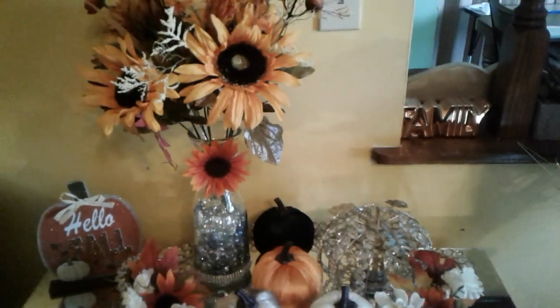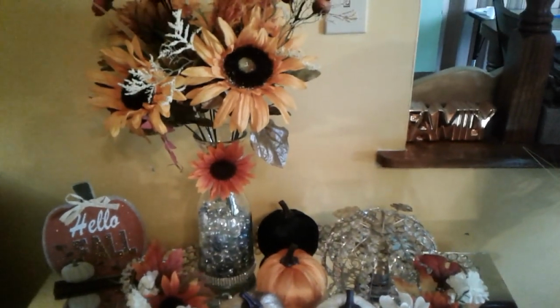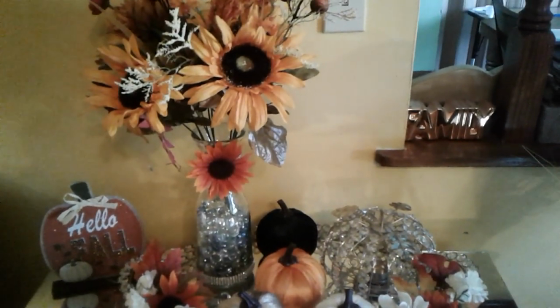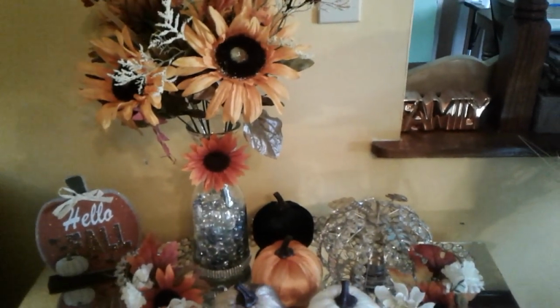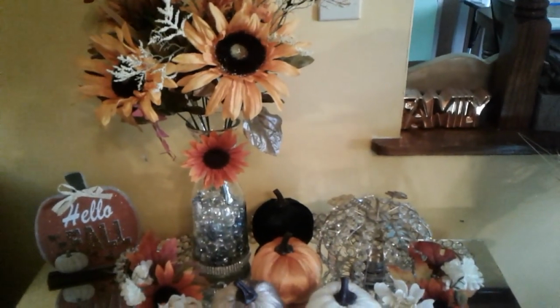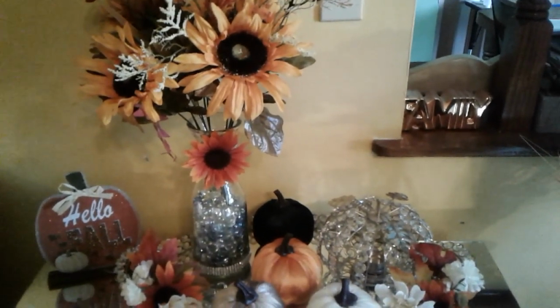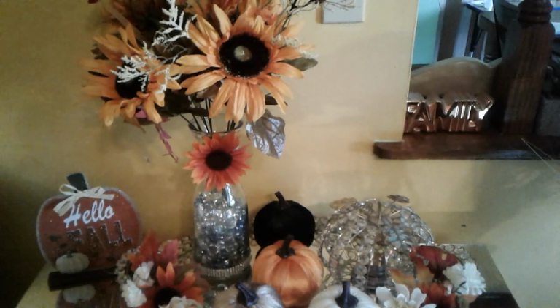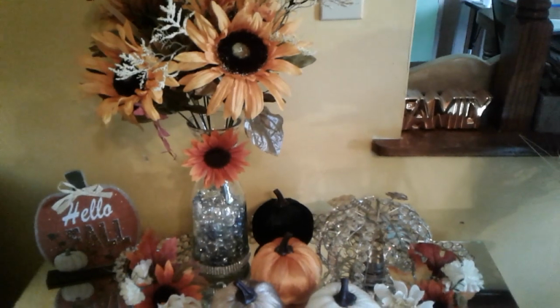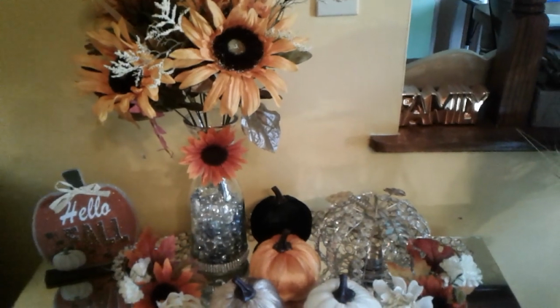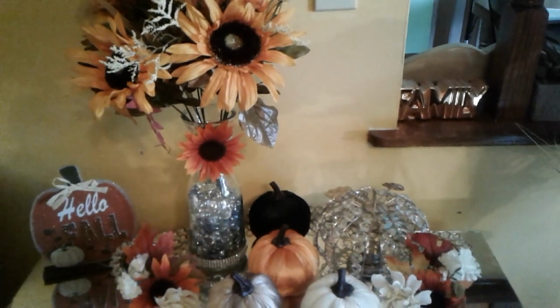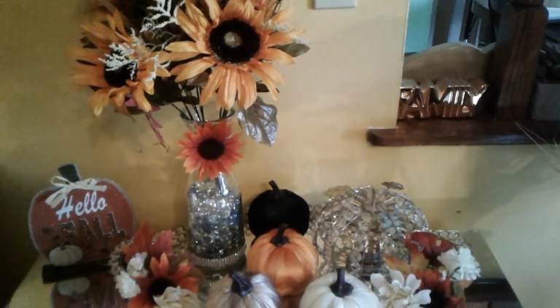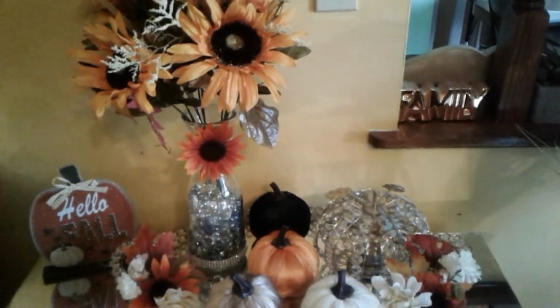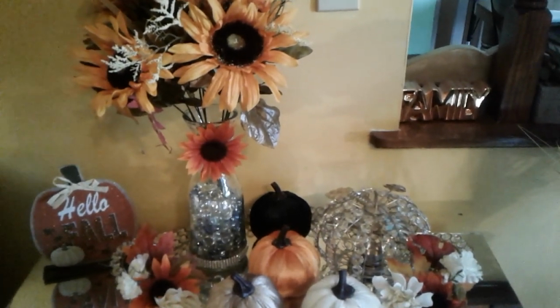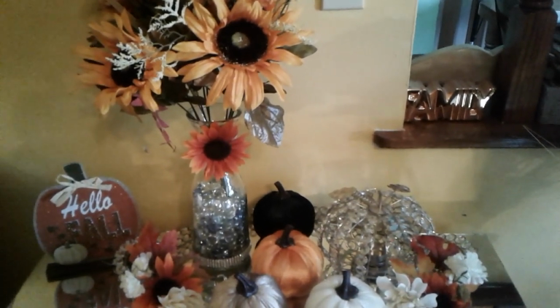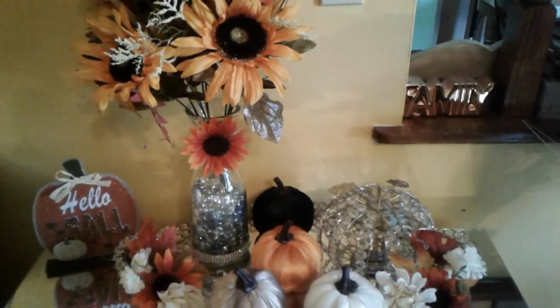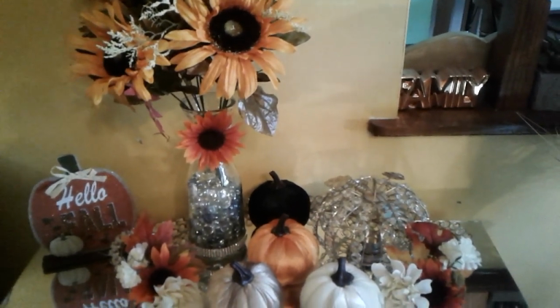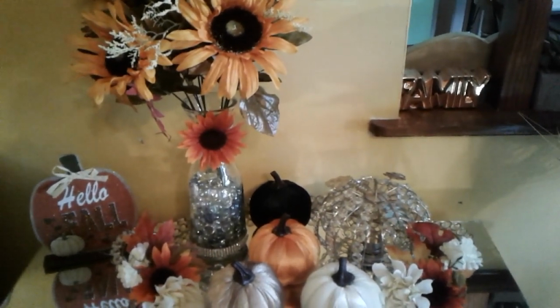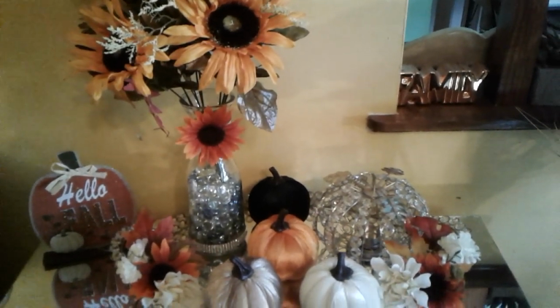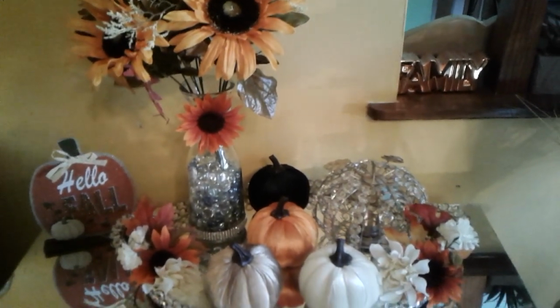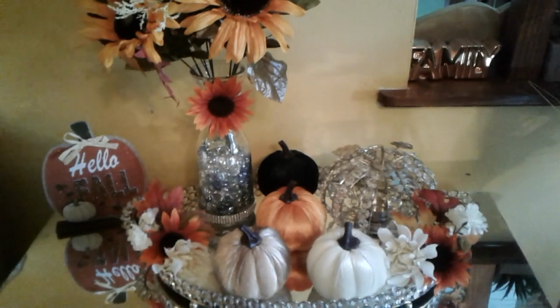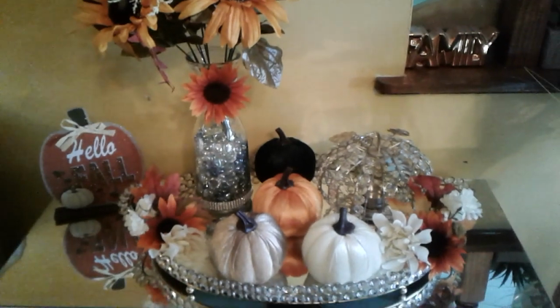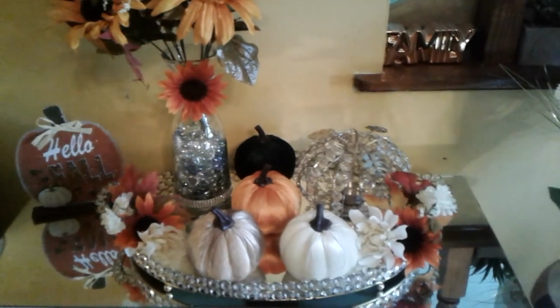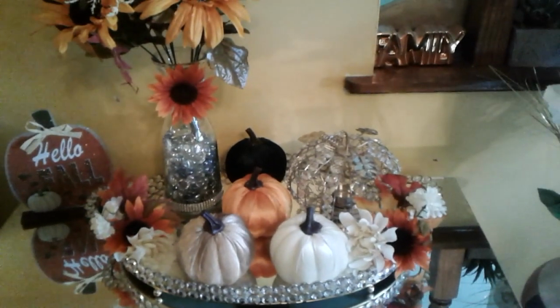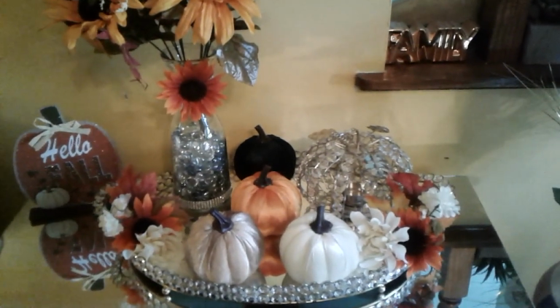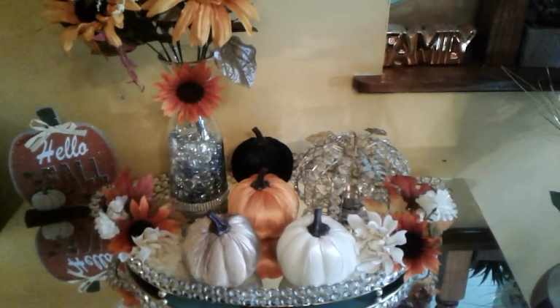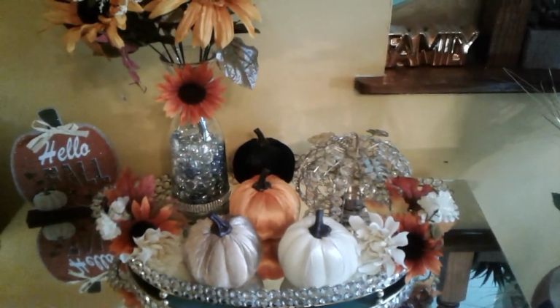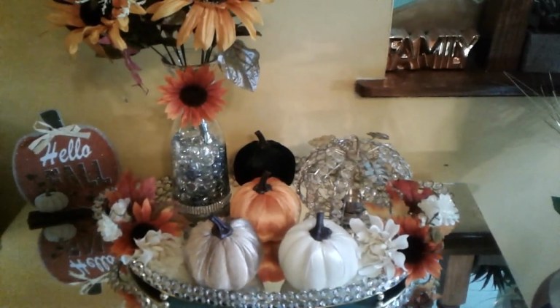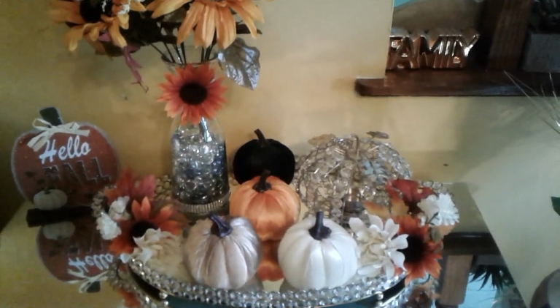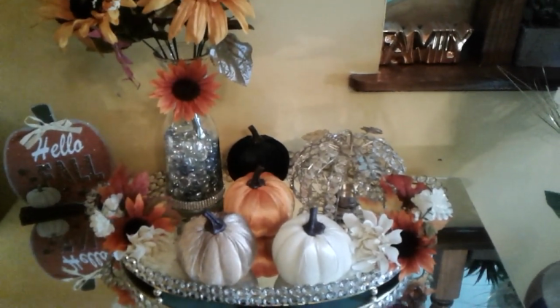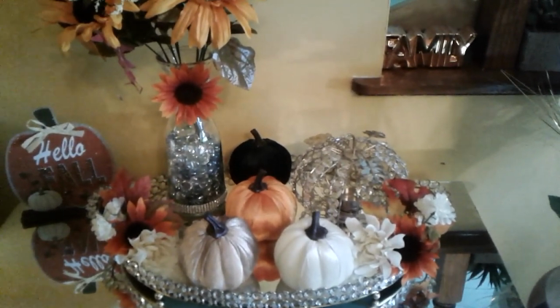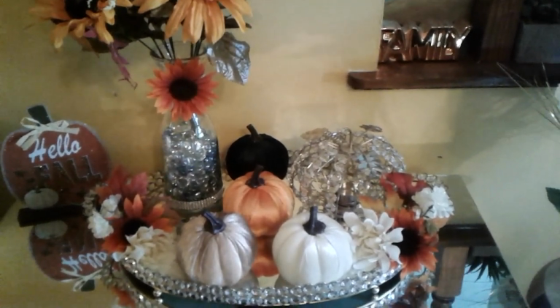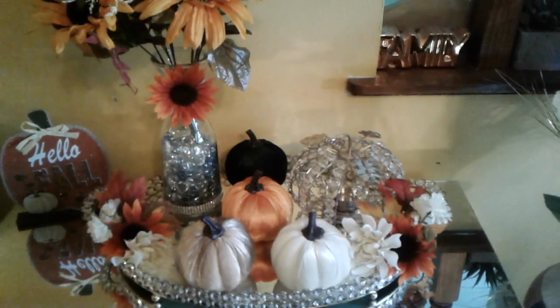This is what I did here for my fall vignette challenge. I put this on my buffet server with these nice beautiful pumpkins — this bling-out tray with beautiful pumpkins that I purchased from the Dollar Tree.